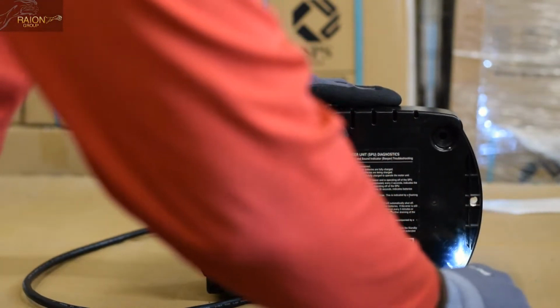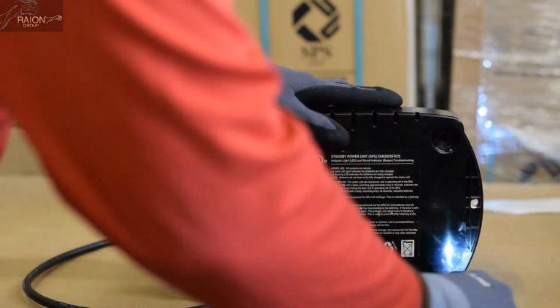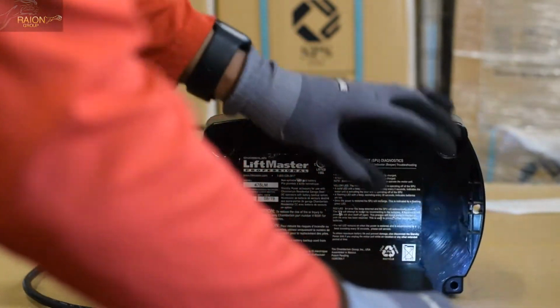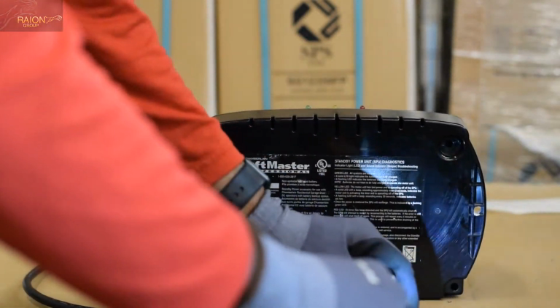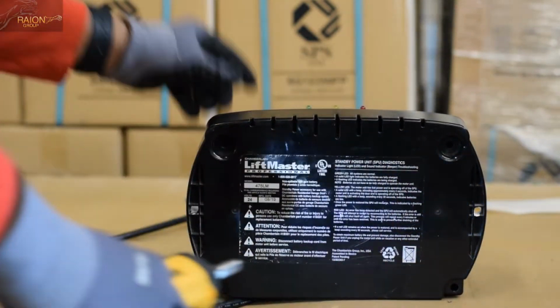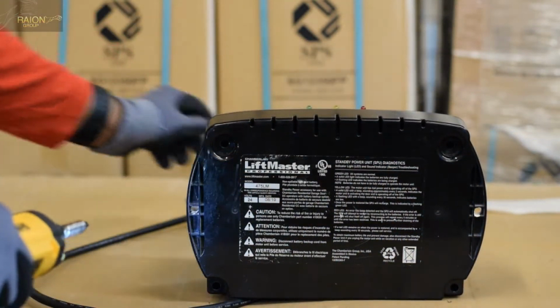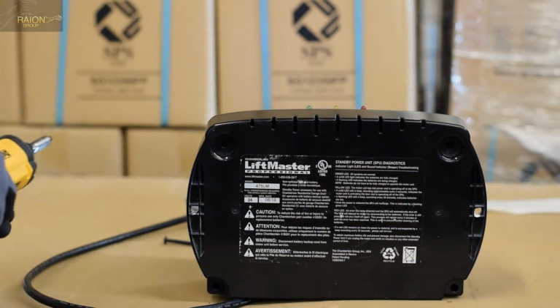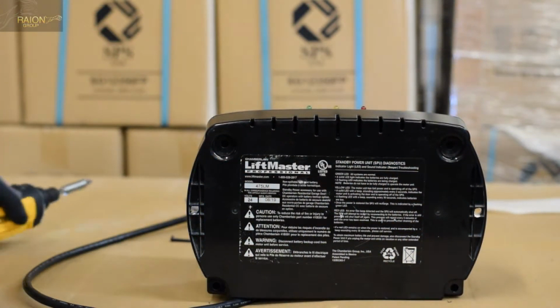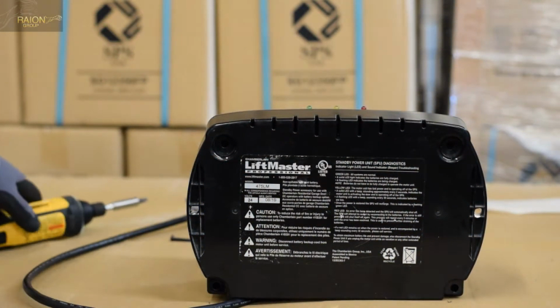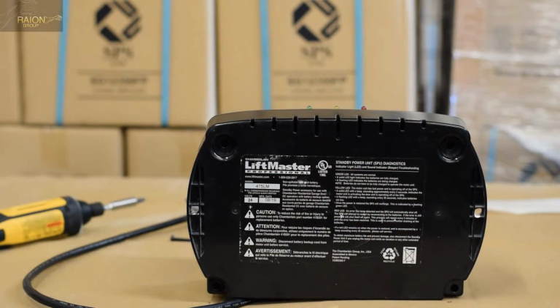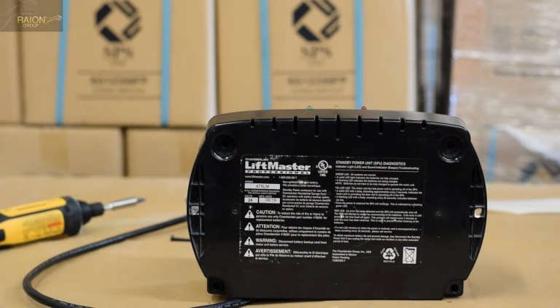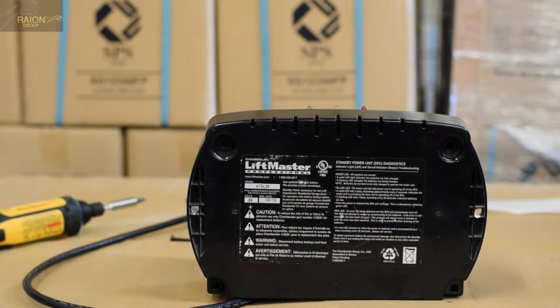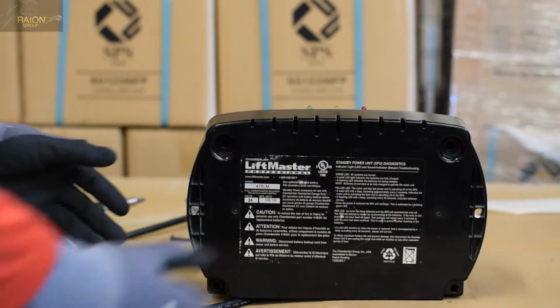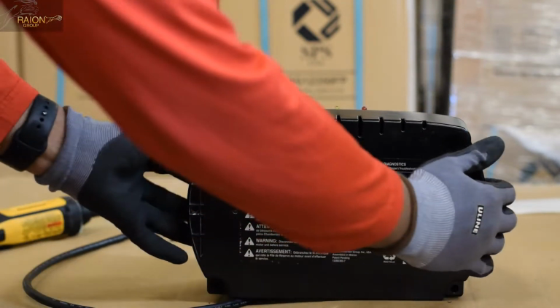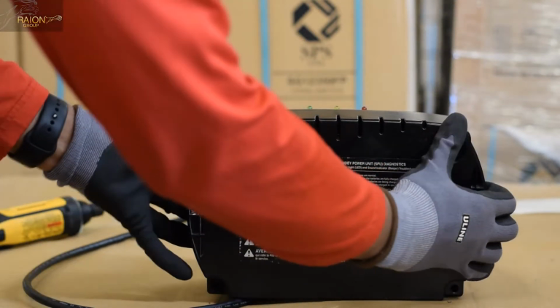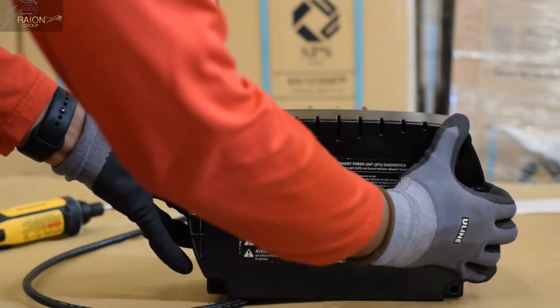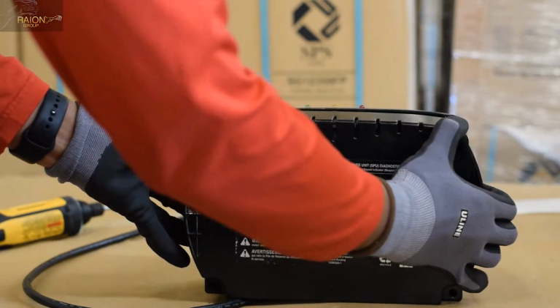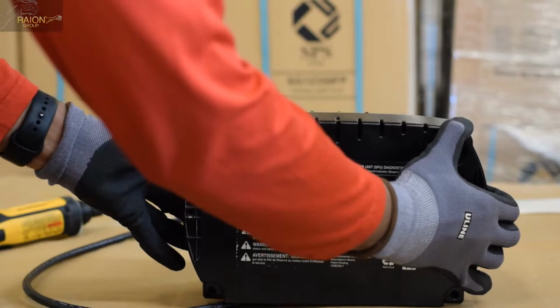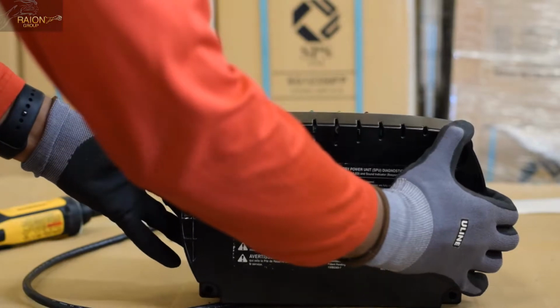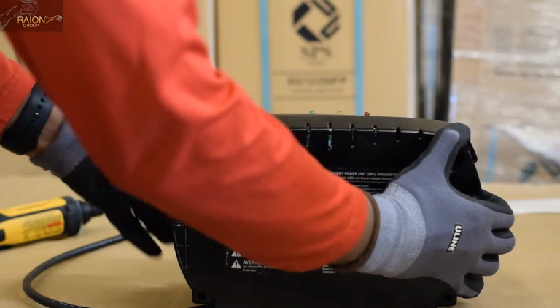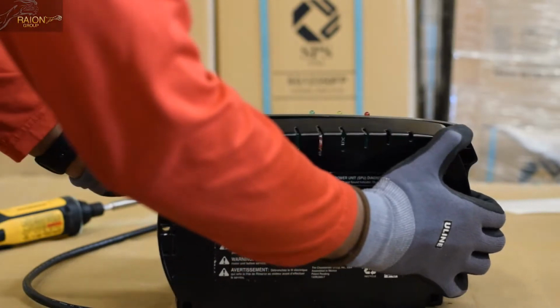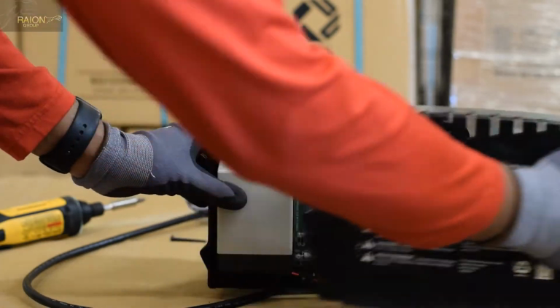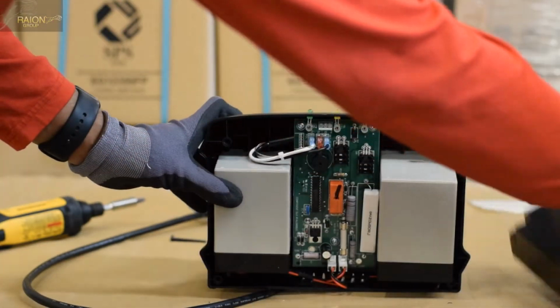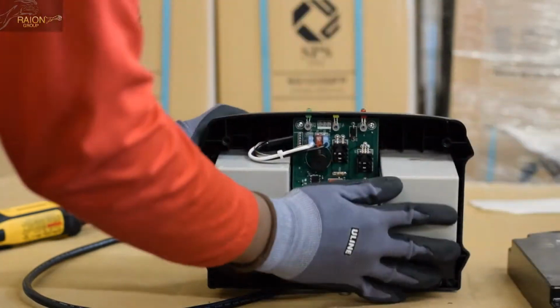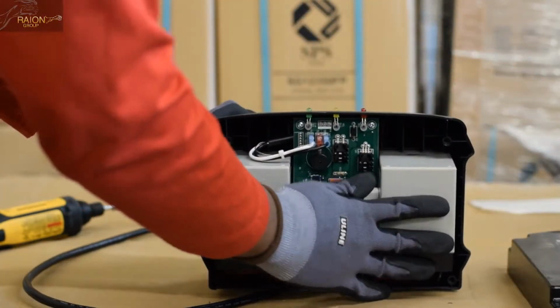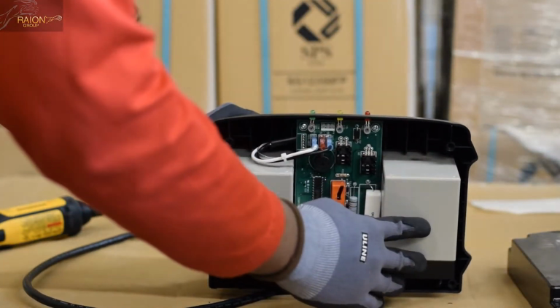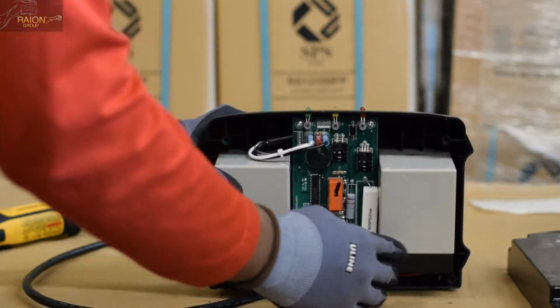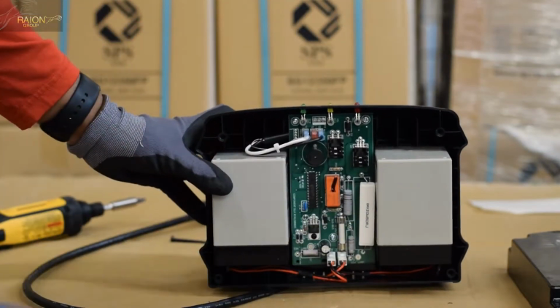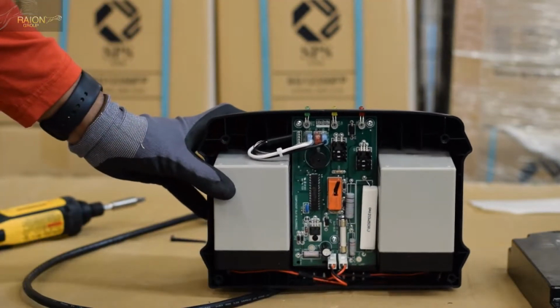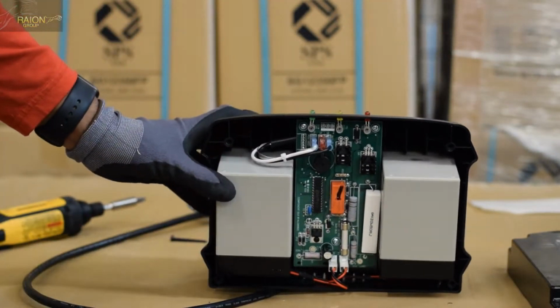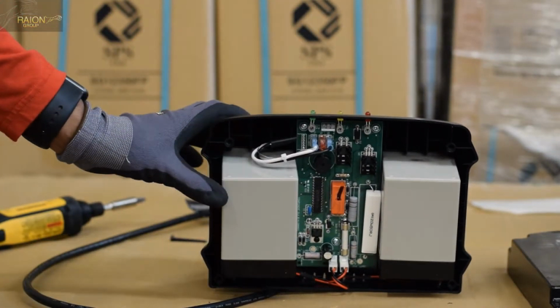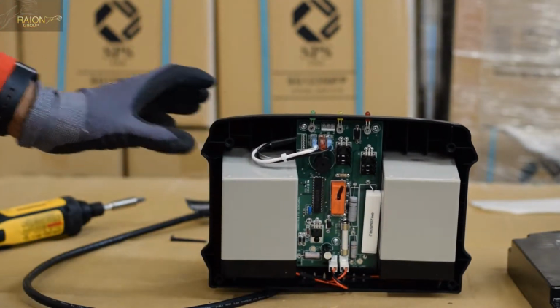Once you've removed all four screws, the rear back plate will pull off, and you can see the inset of the unit and the two batteries that you need to replace.